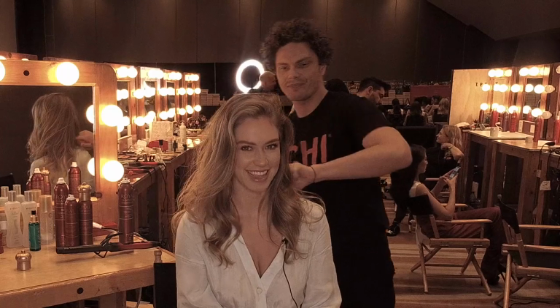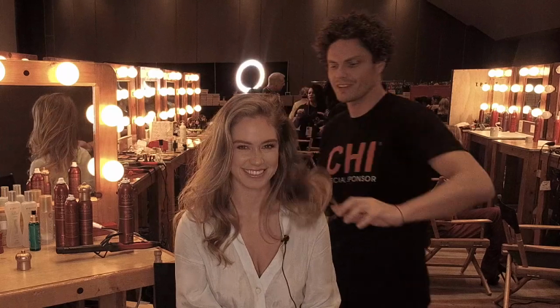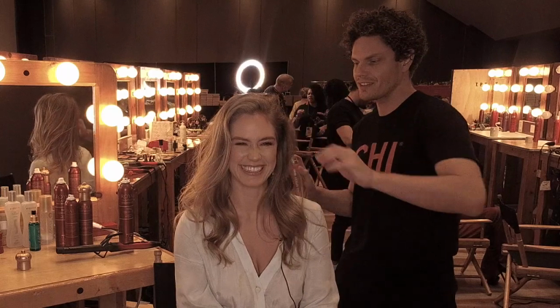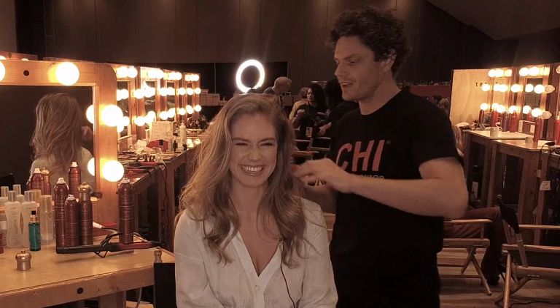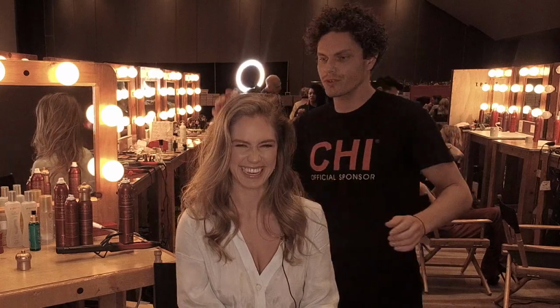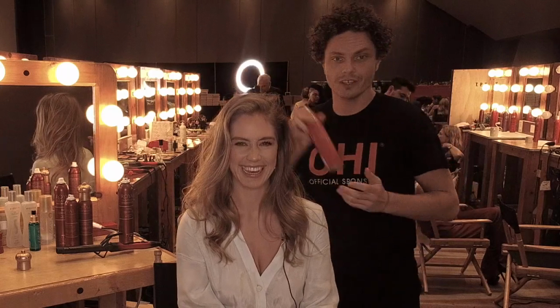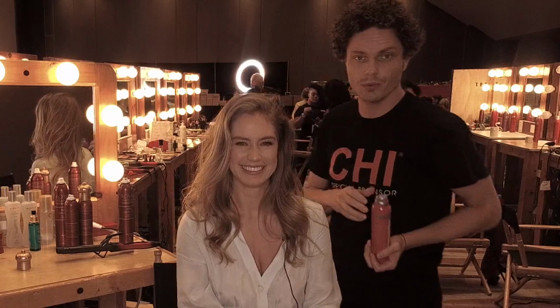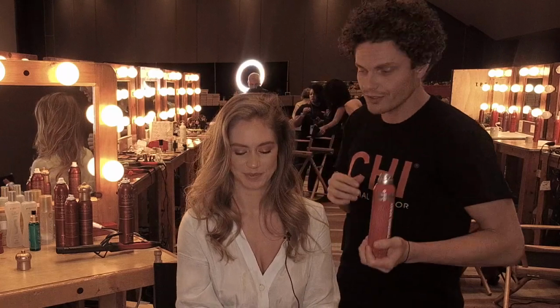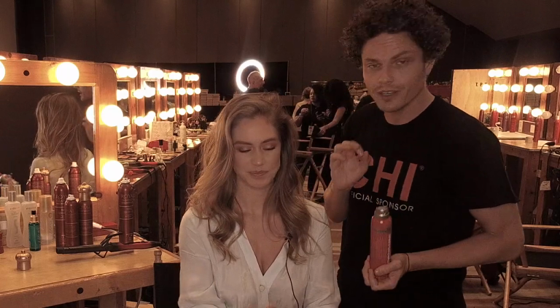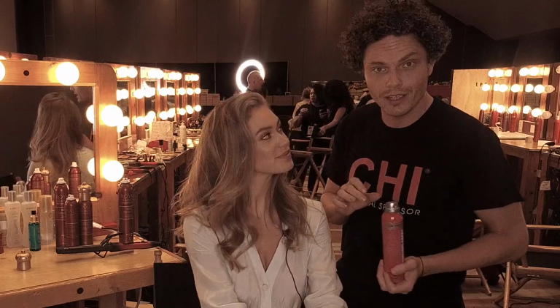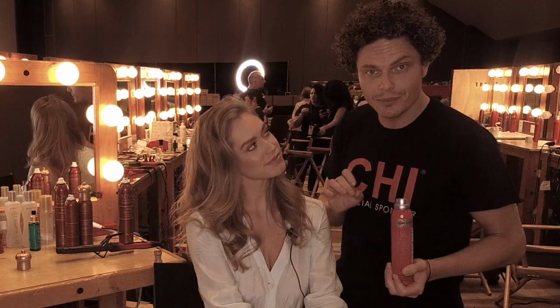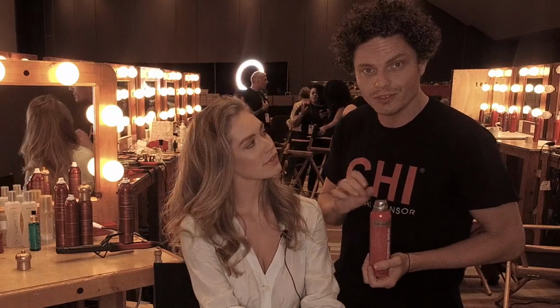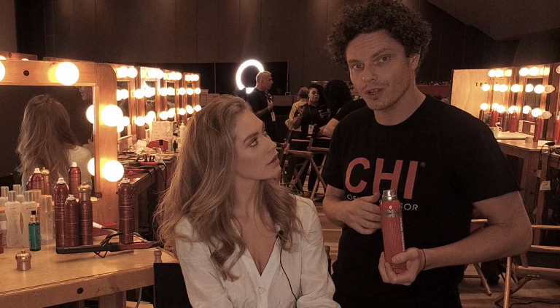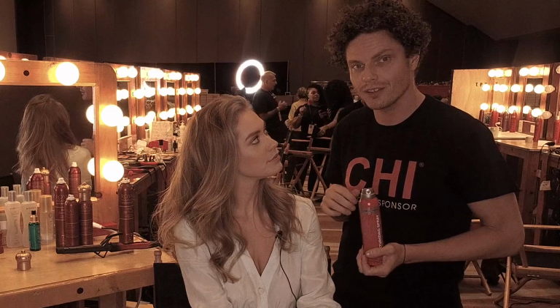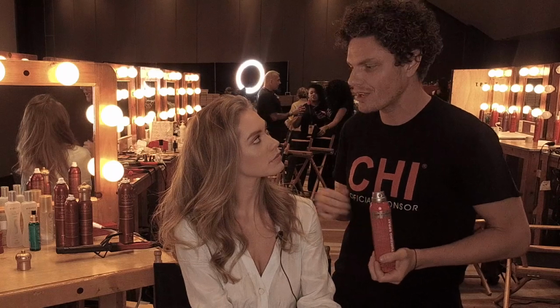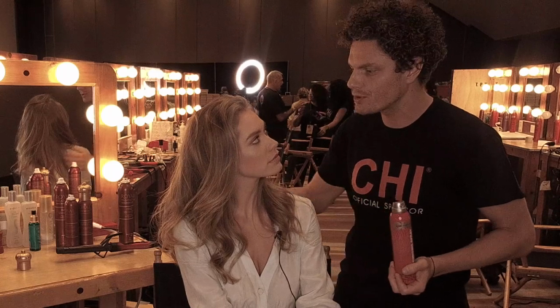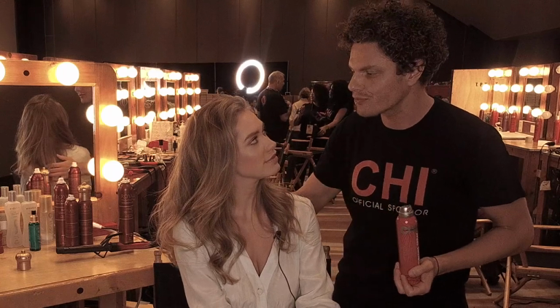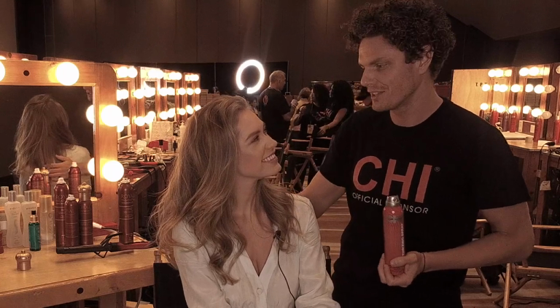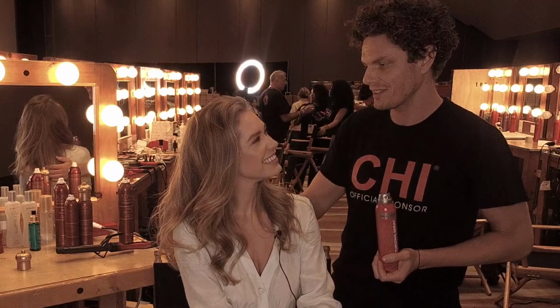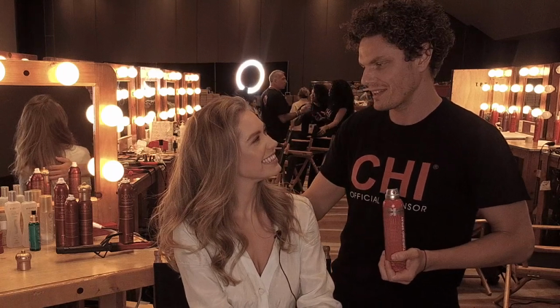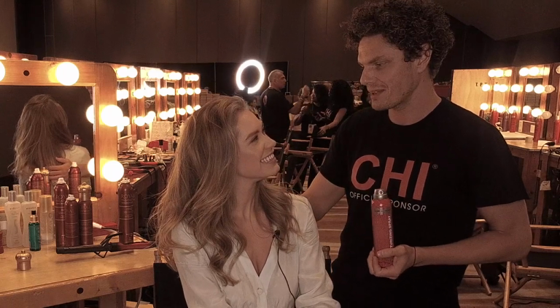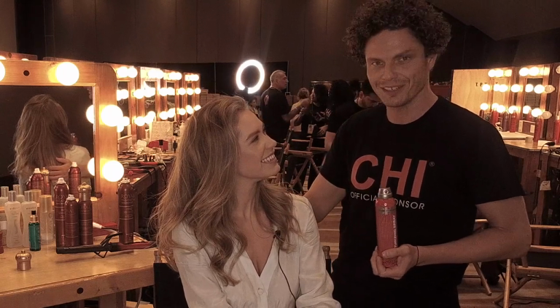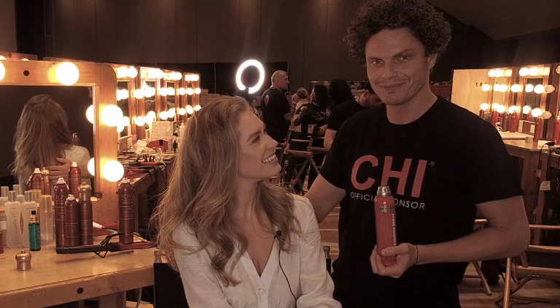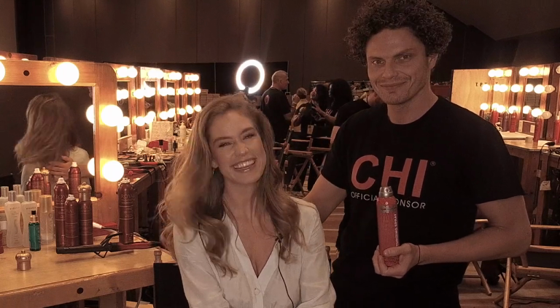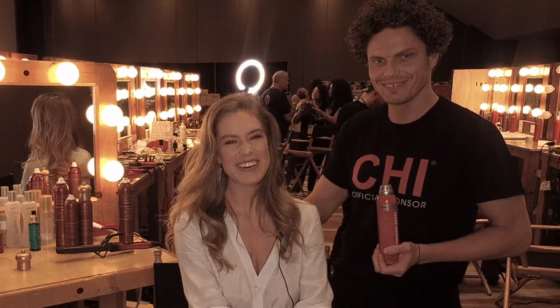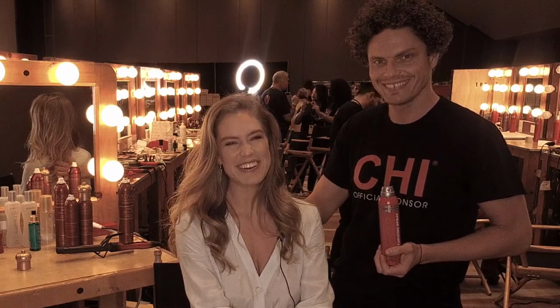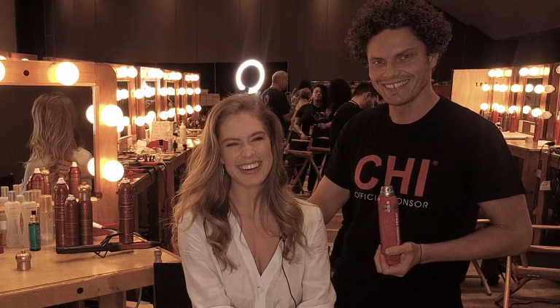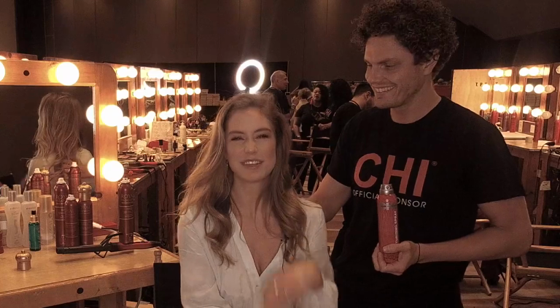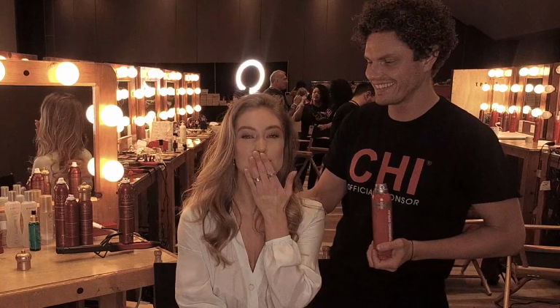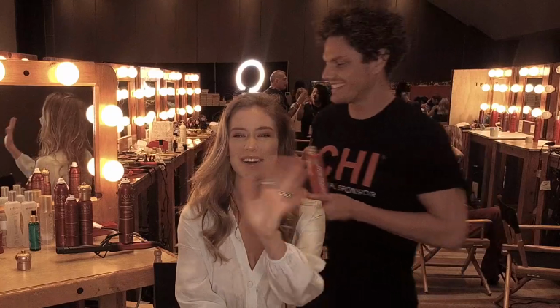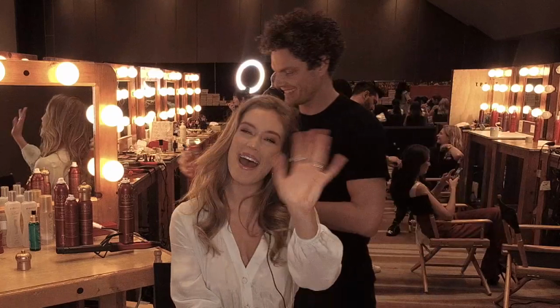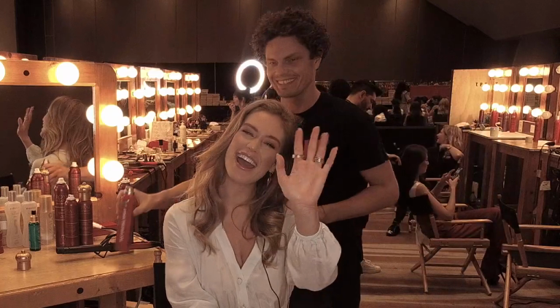Nice. And of course, it works best when you have a beautiful model. Thank you. Bye bye.